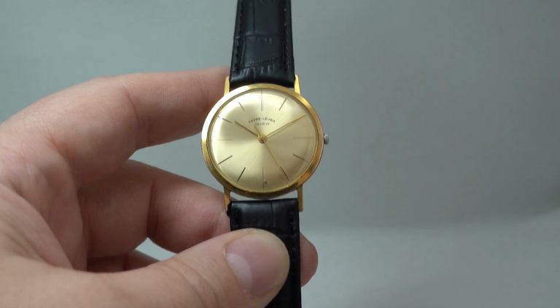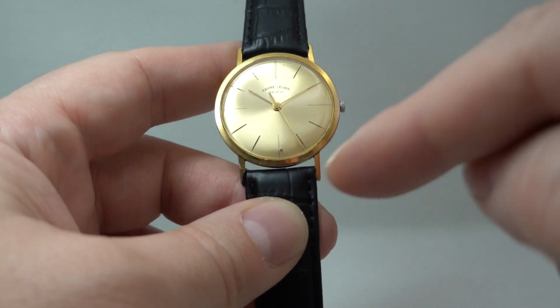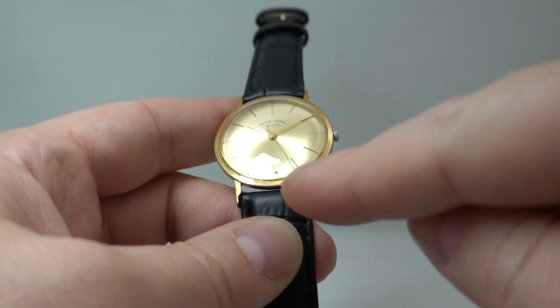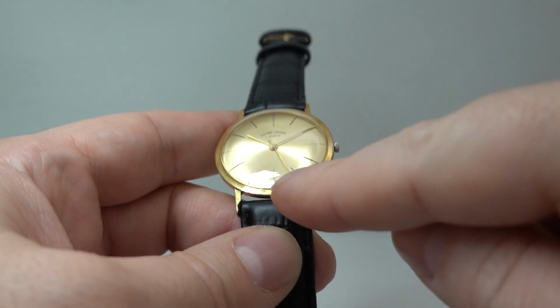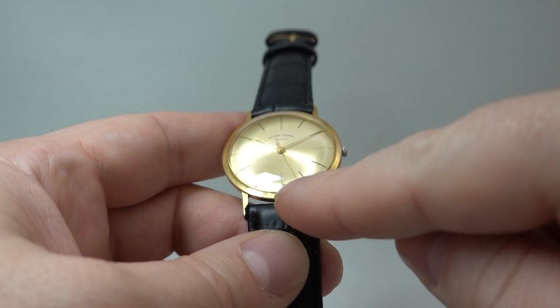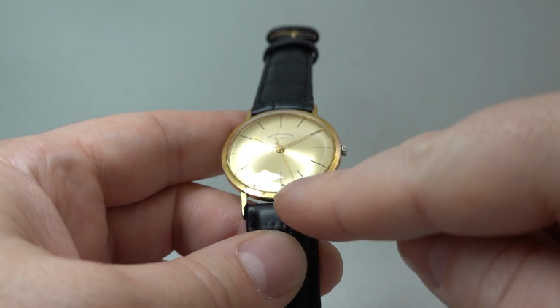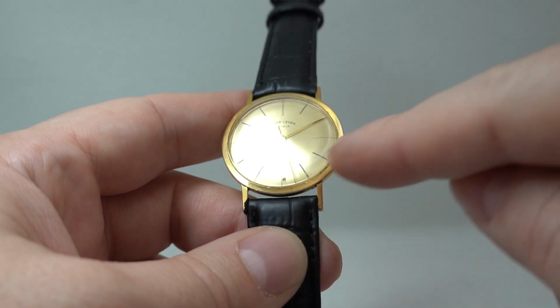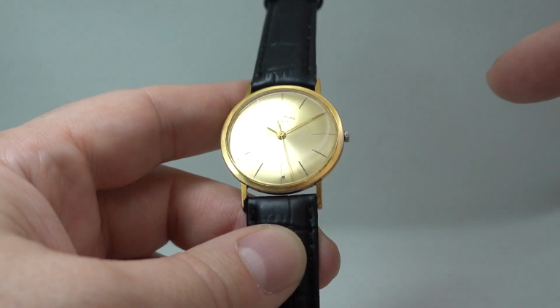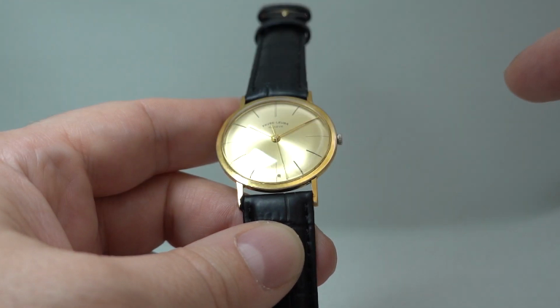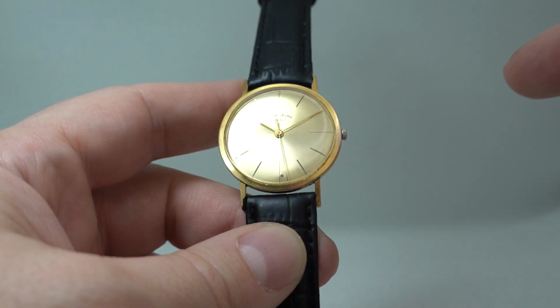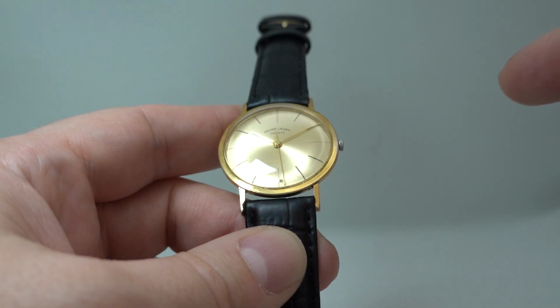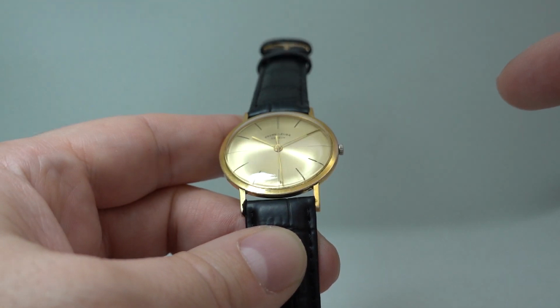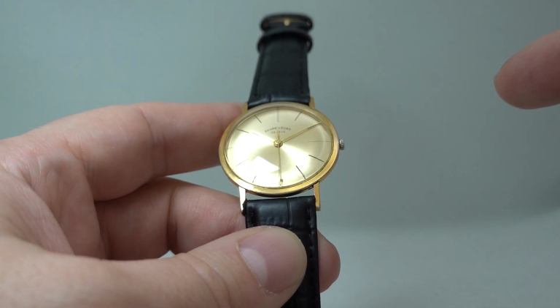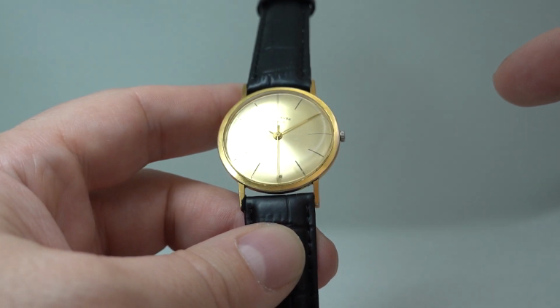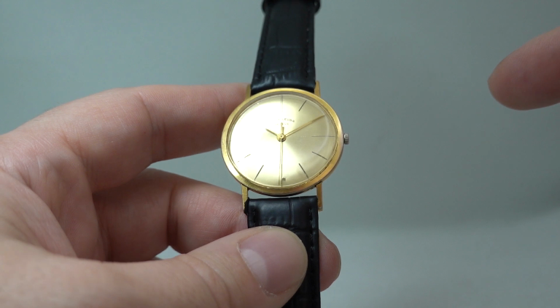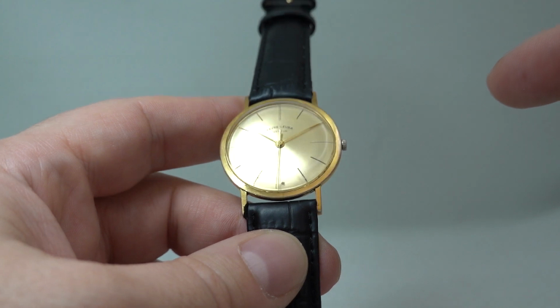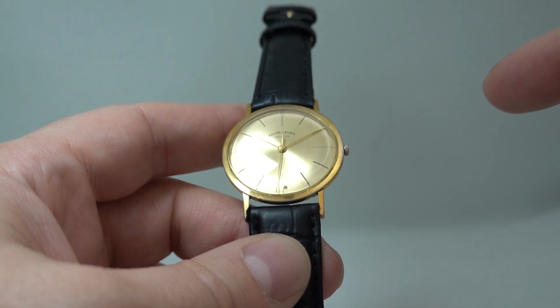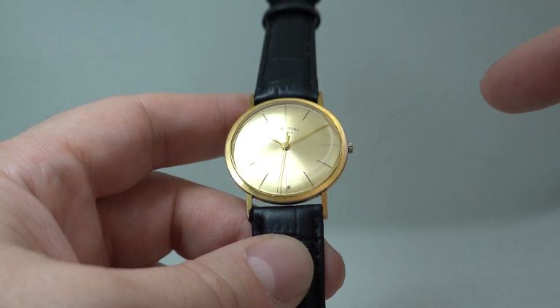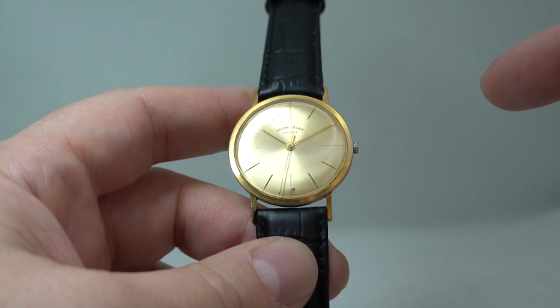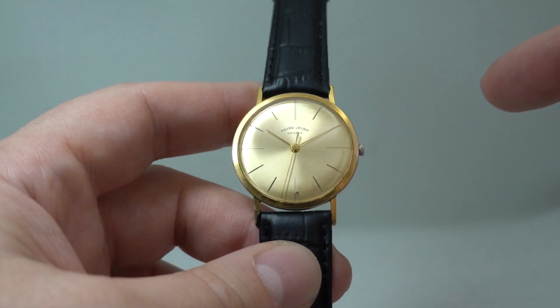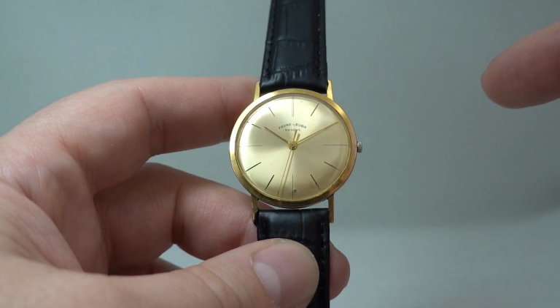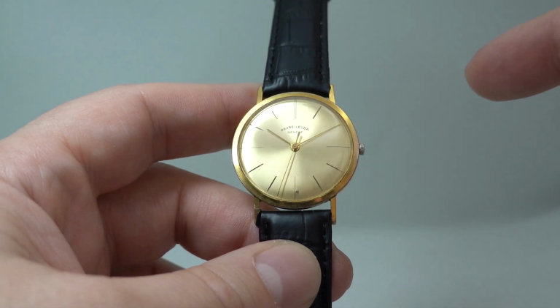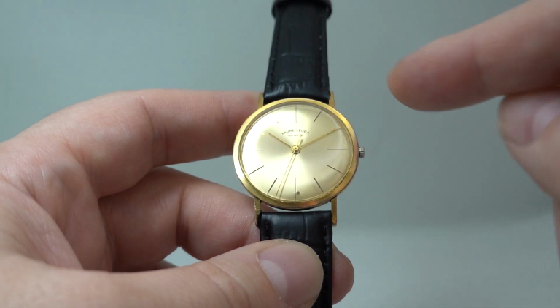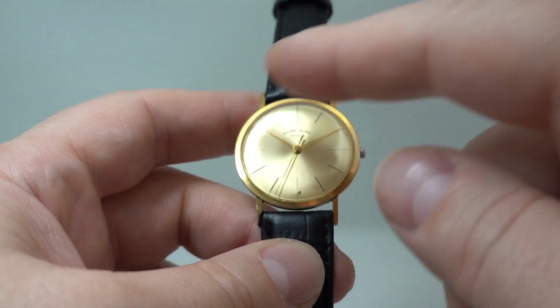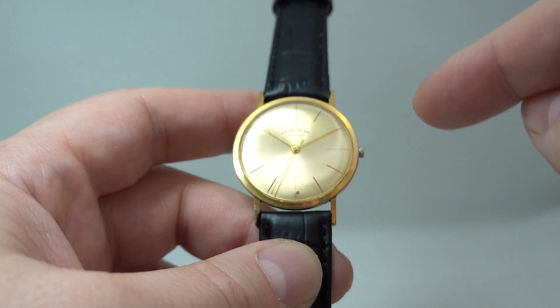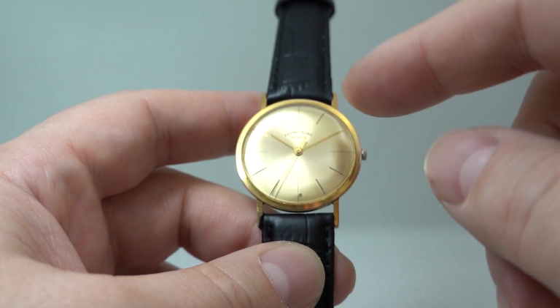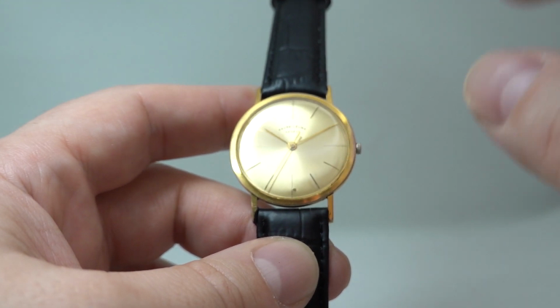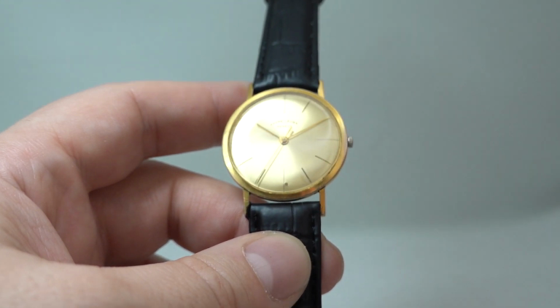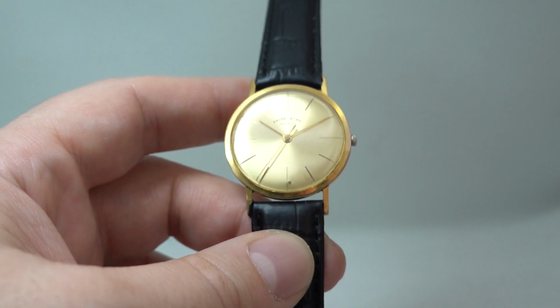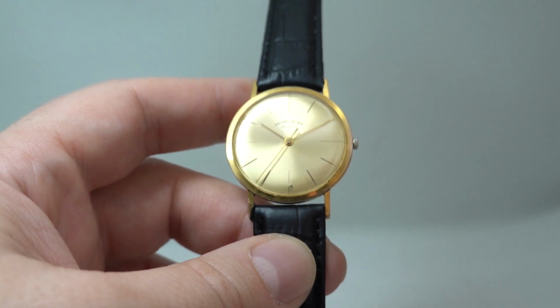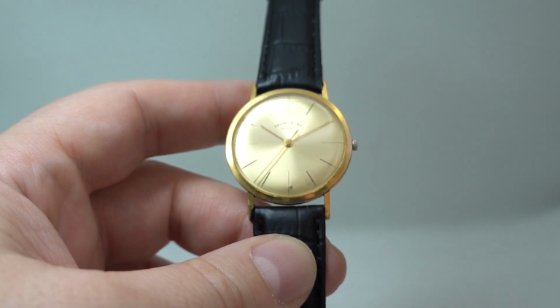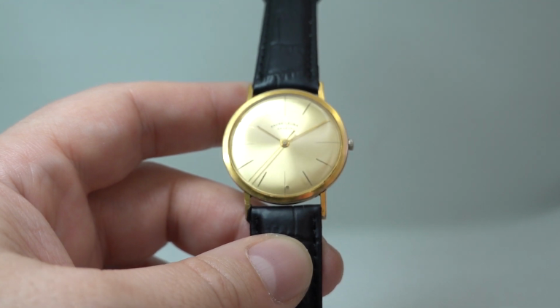On the downside there's a mark on the dial at six — not sure what's caused that but it's not going to come off. There are a couple of other little marks, though we know the dial has not been repainted.